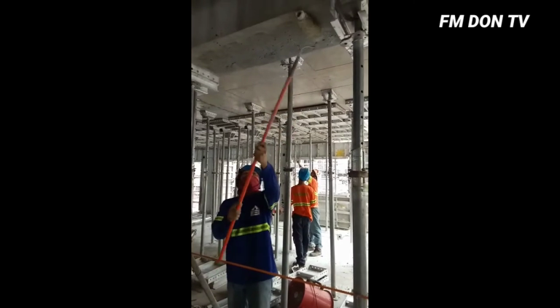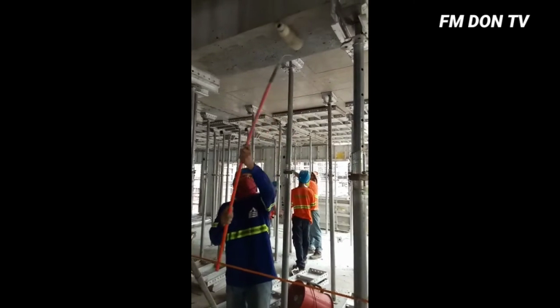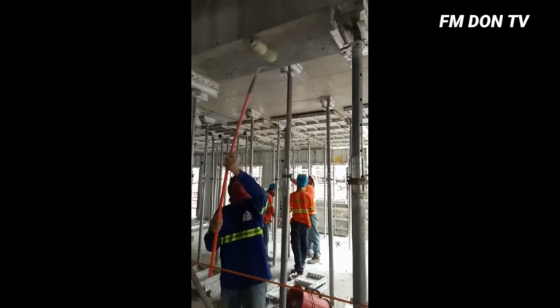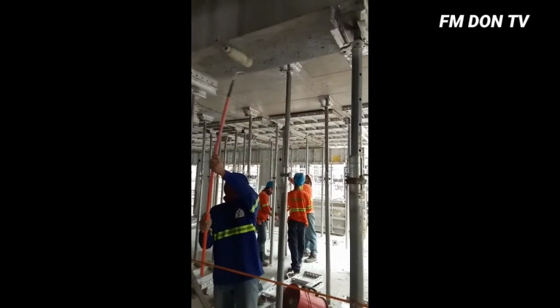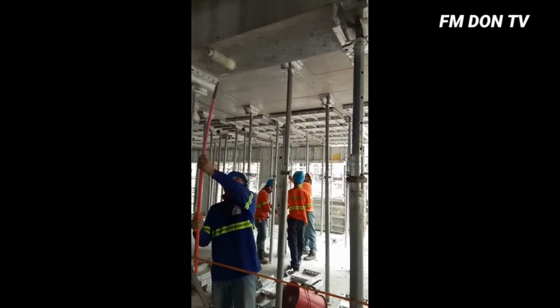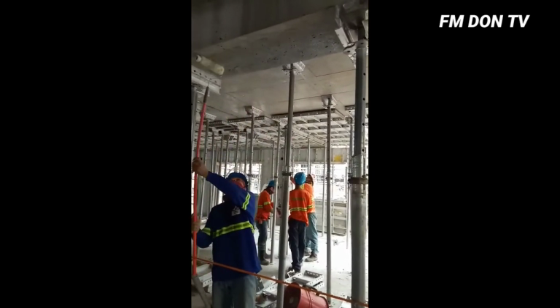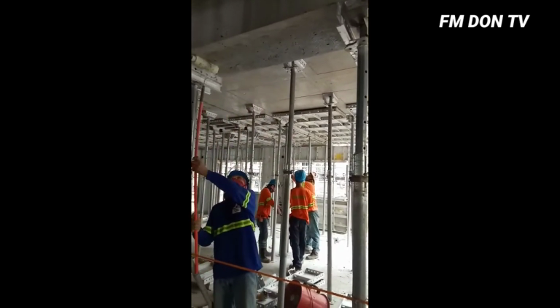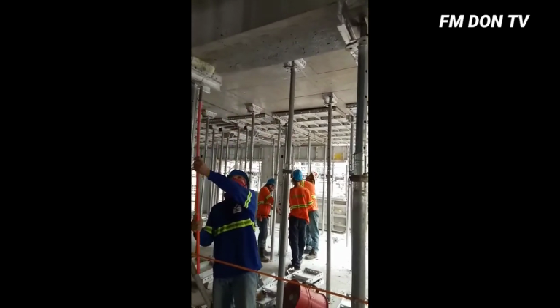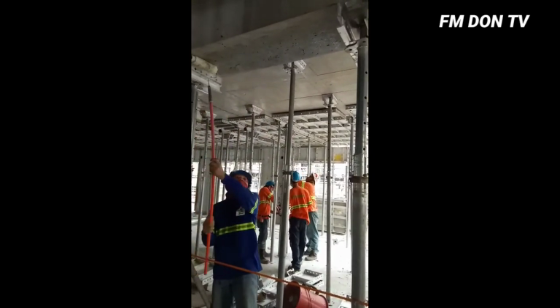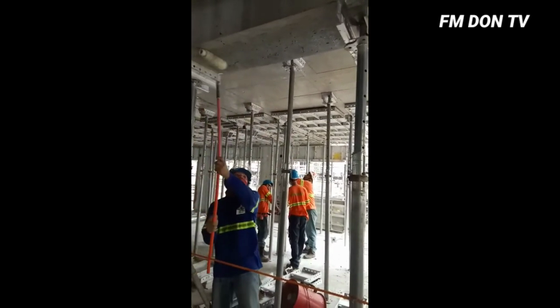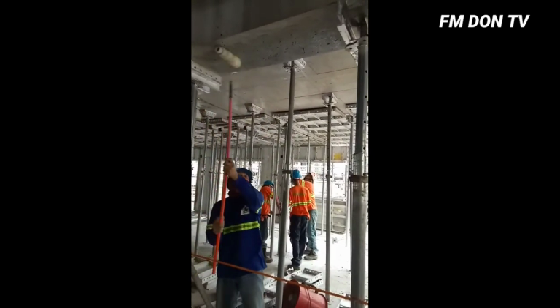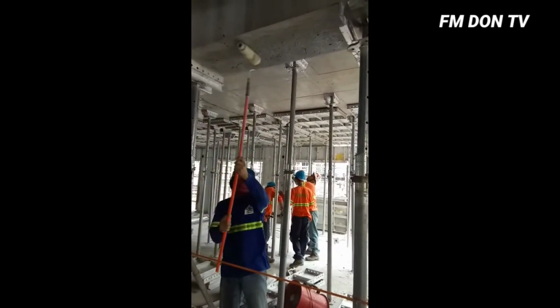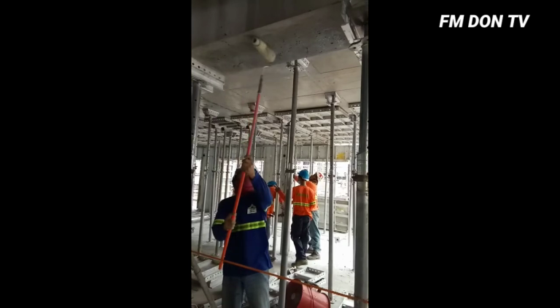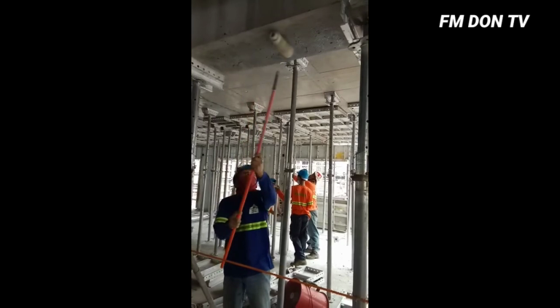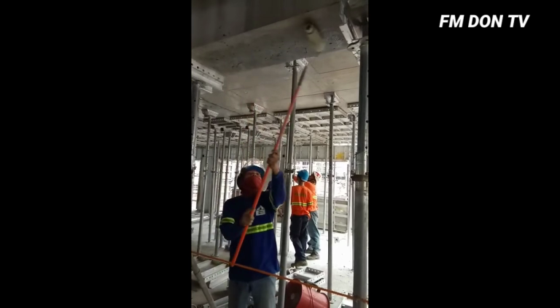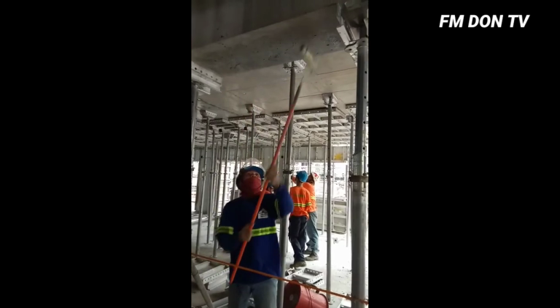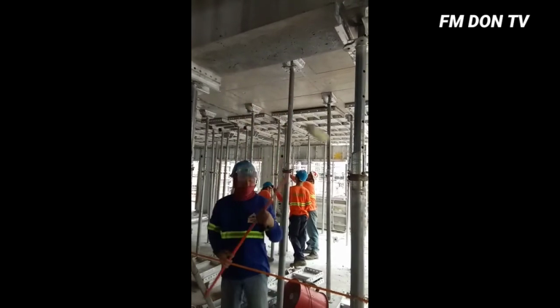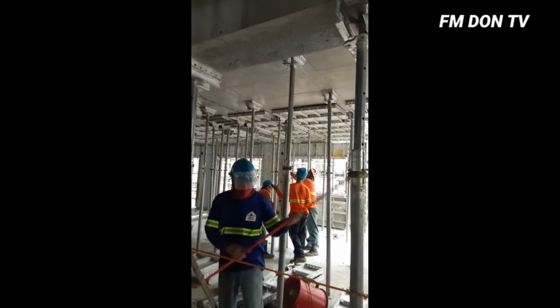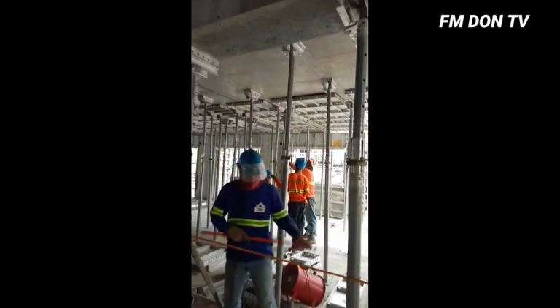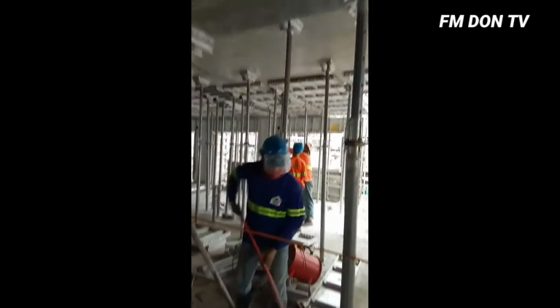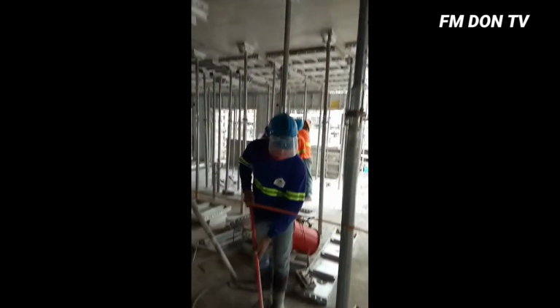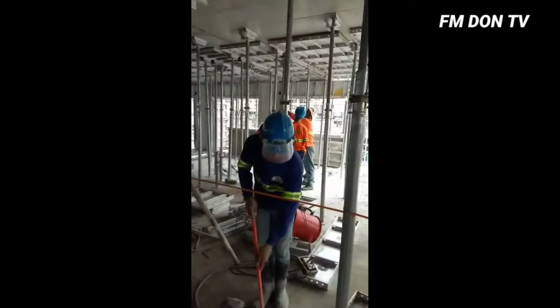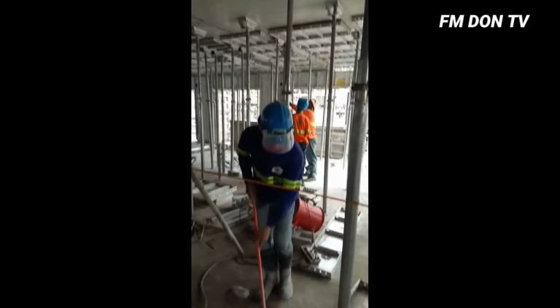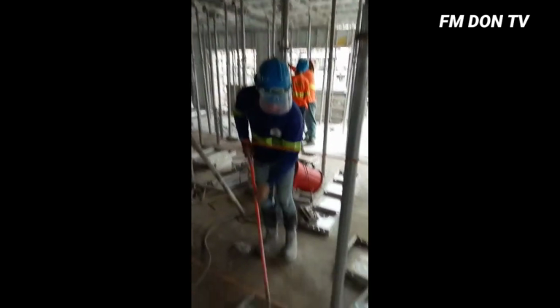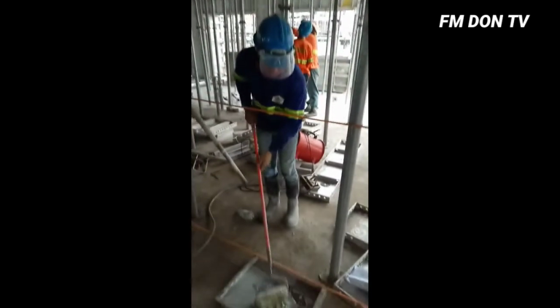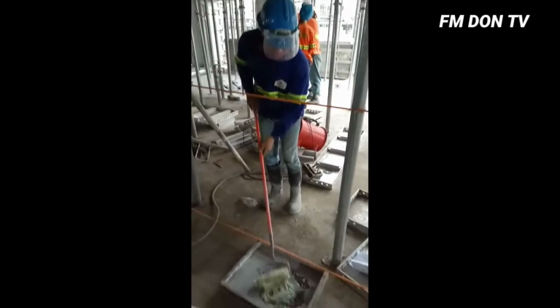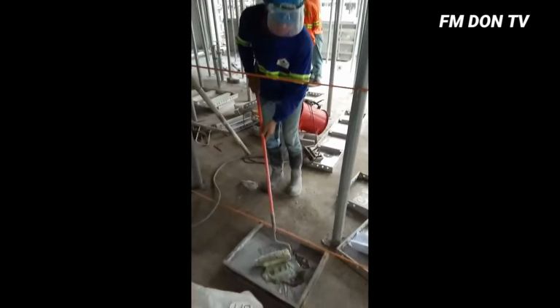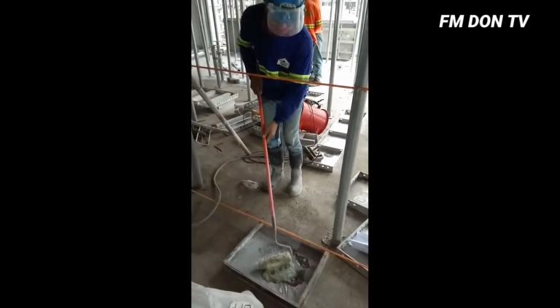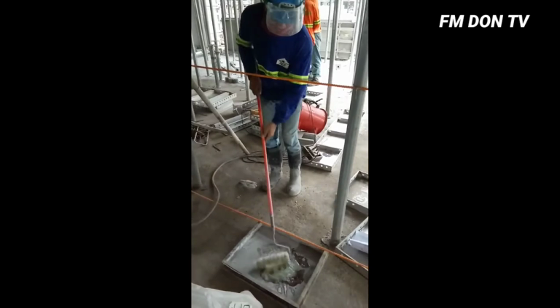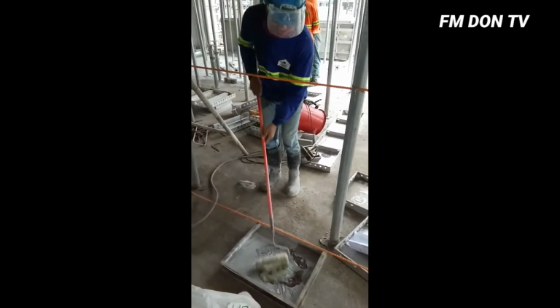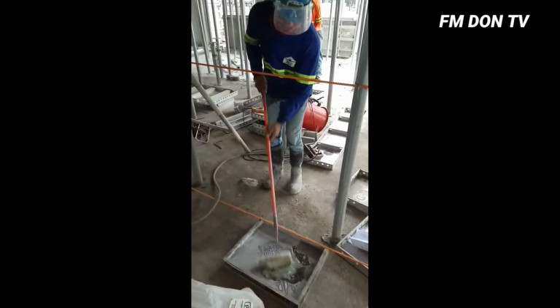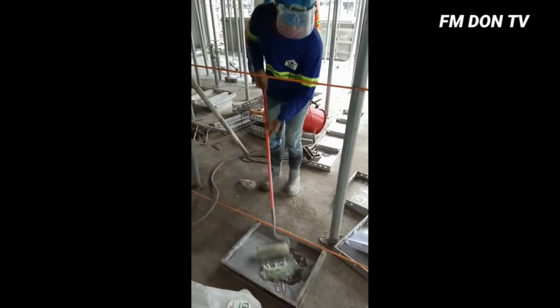Rectification of honeycomb. I applied the concrete epoxy.